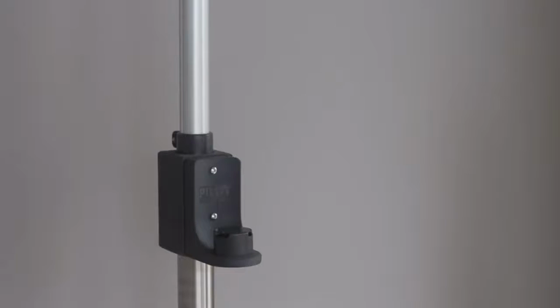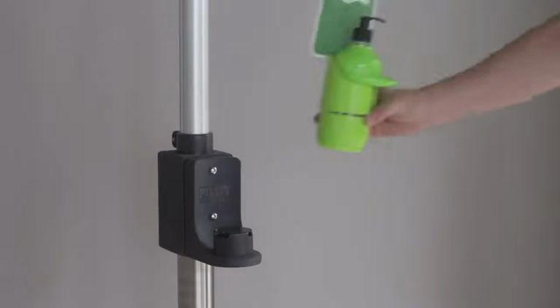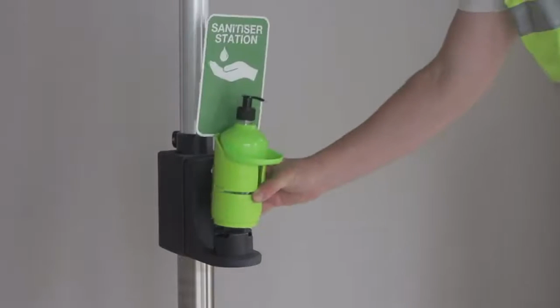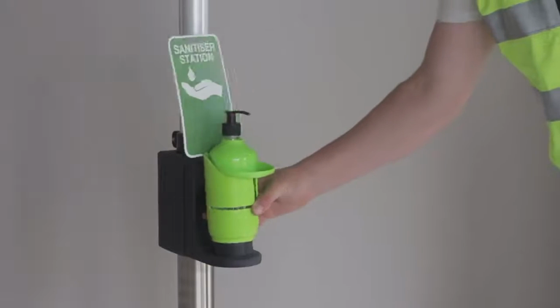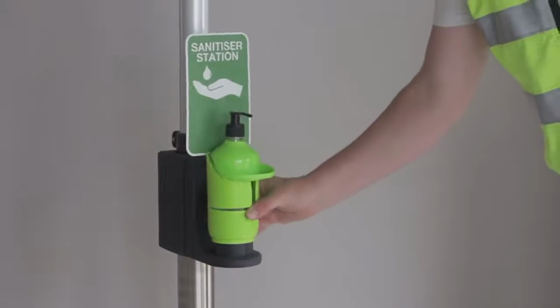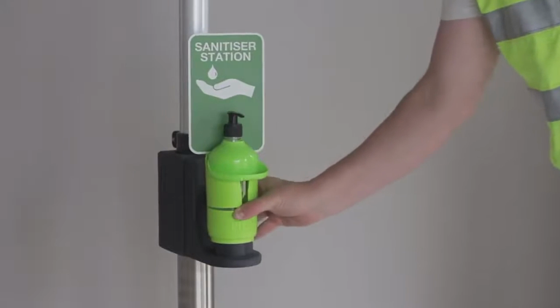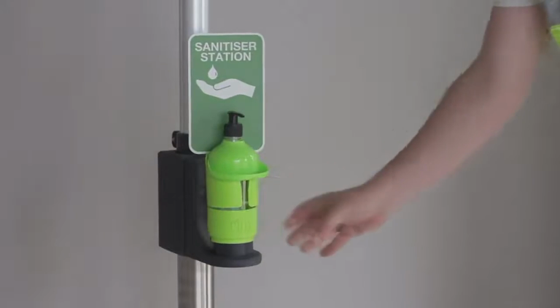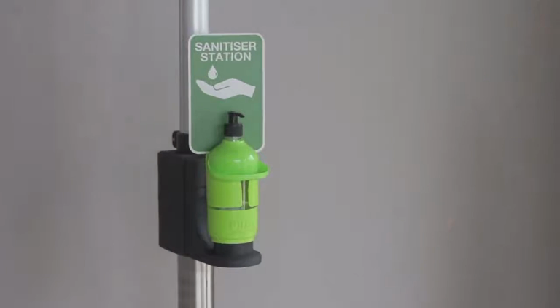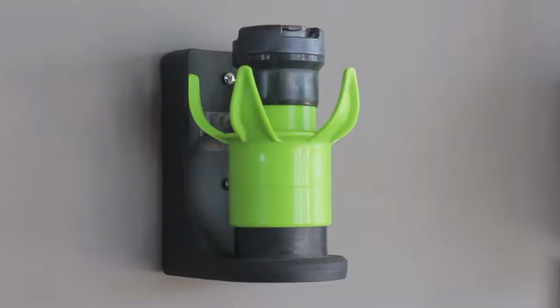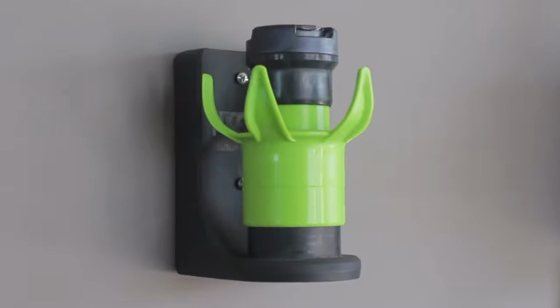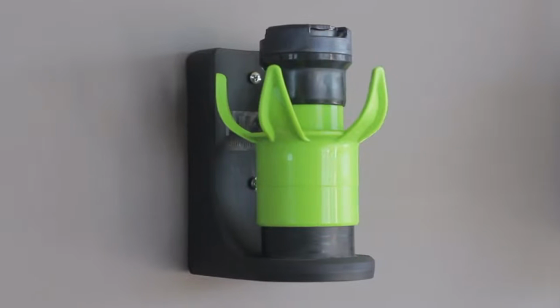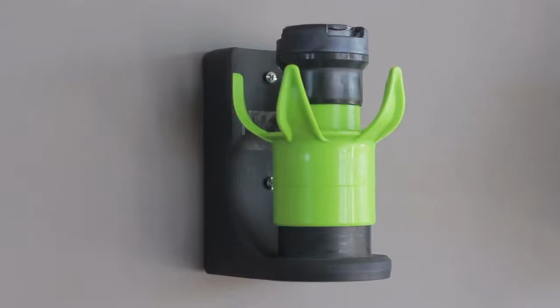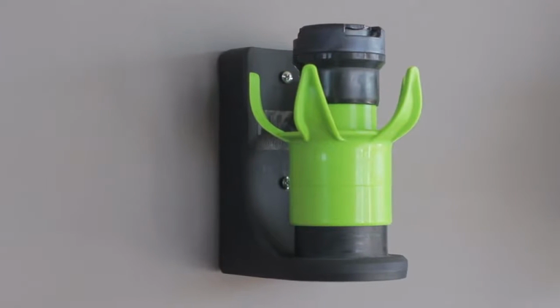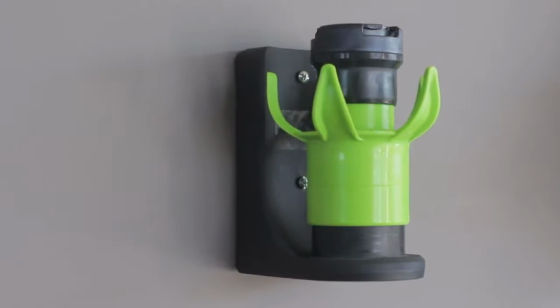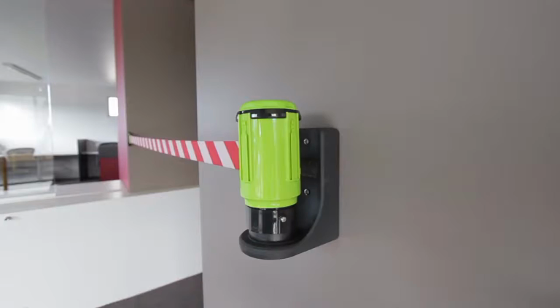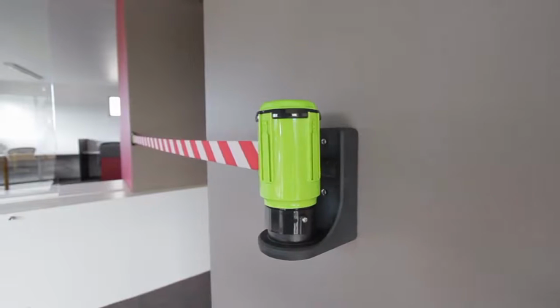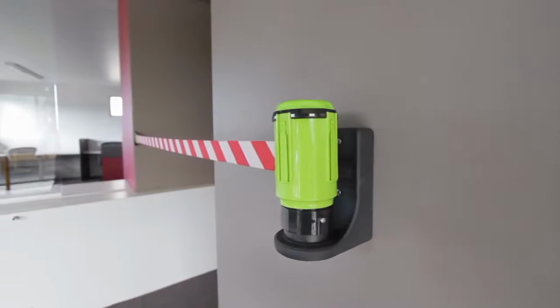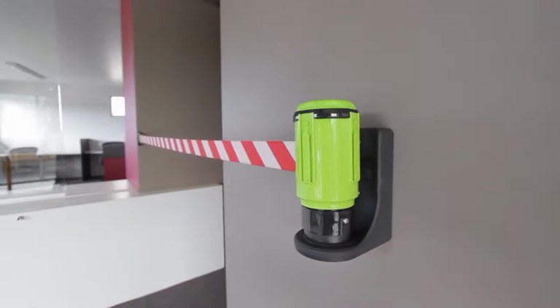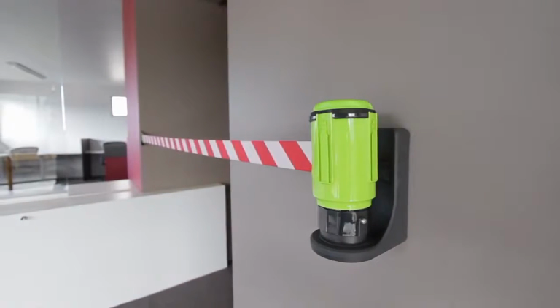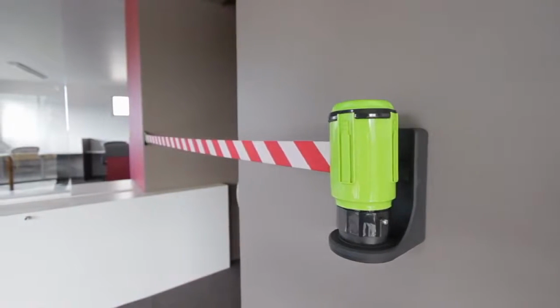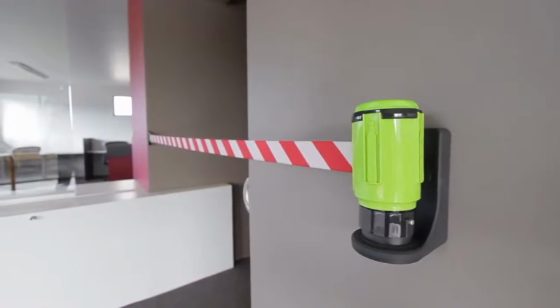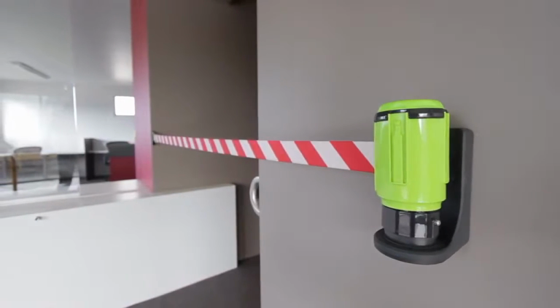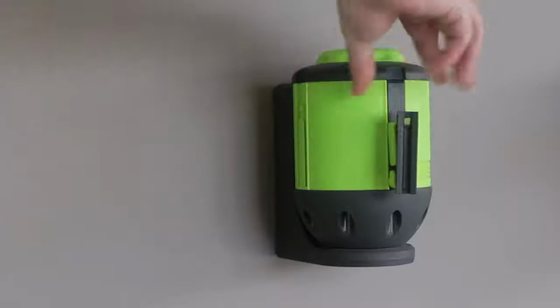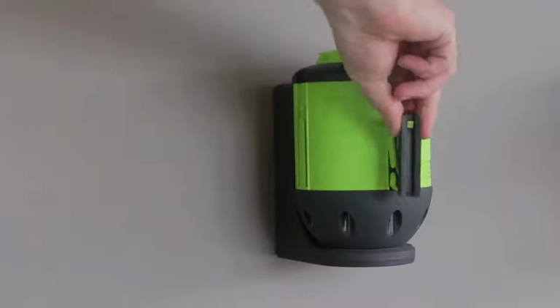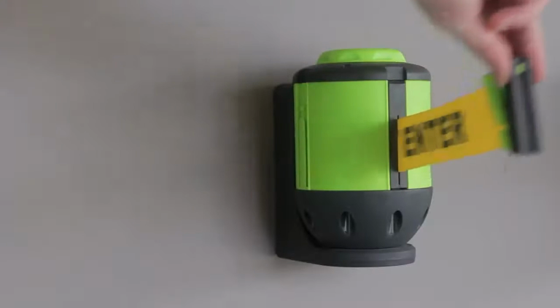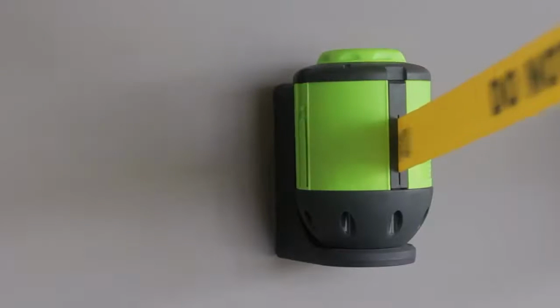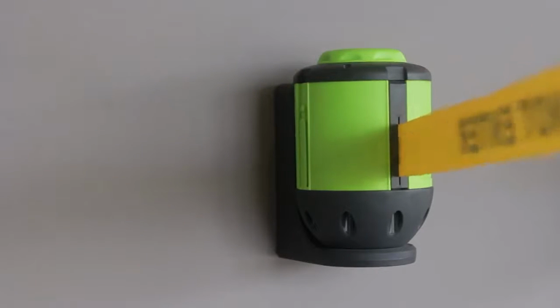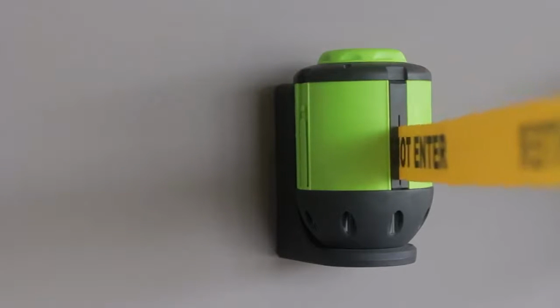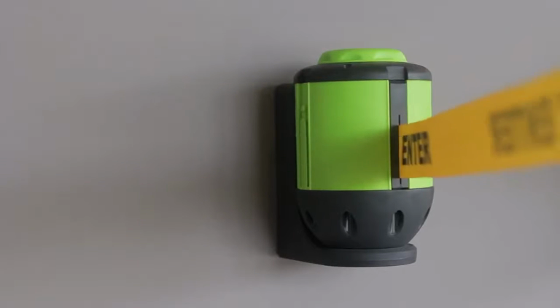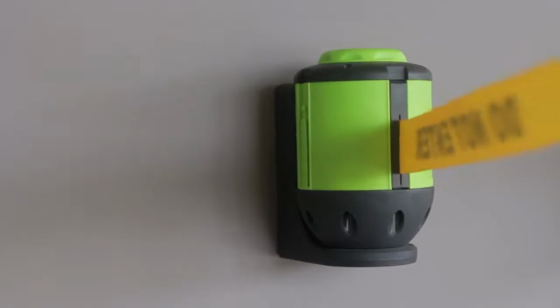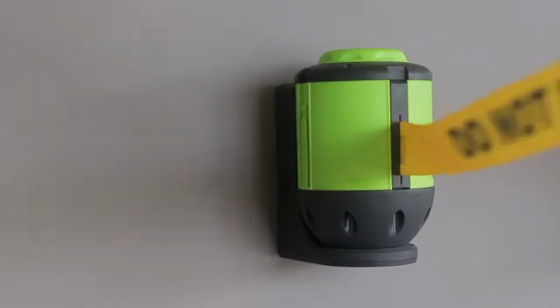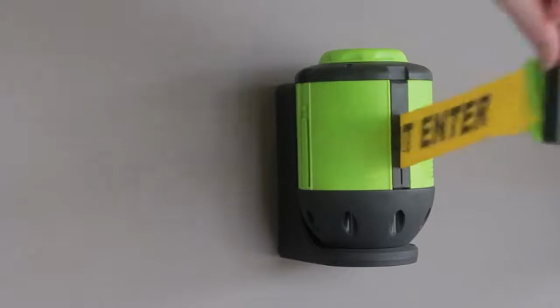The multifunctional Wall Mount Bracket can also host other Twistlock Pilot accessories. The Wall Mount Bracket is supplied with two wall plugs and two self-tapping screws for a quick and easy installation into most wall surfaces.